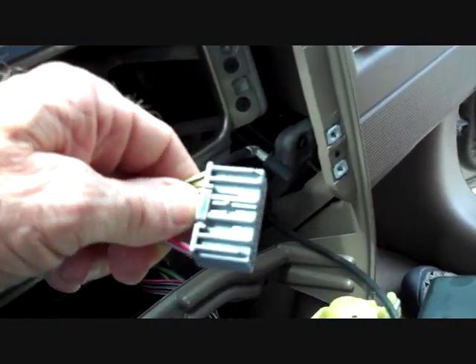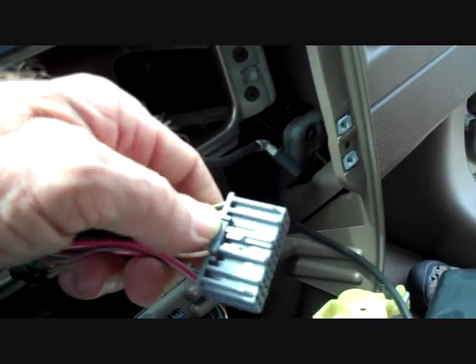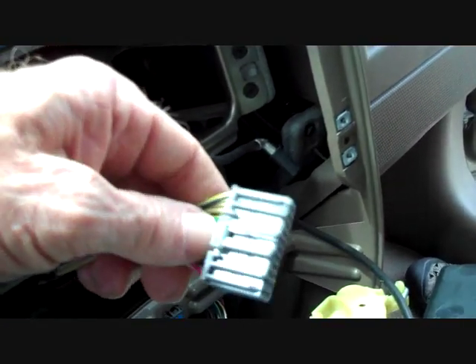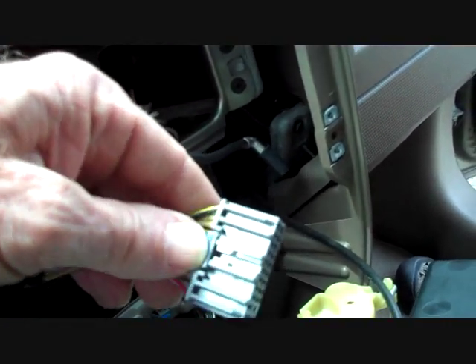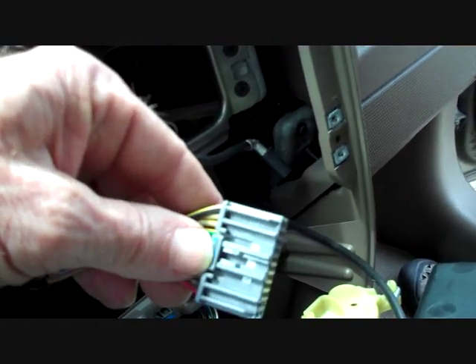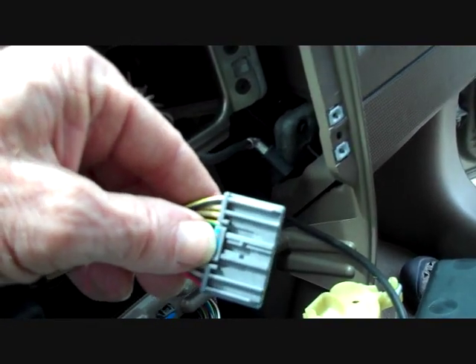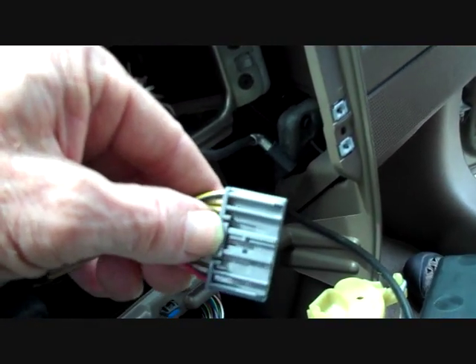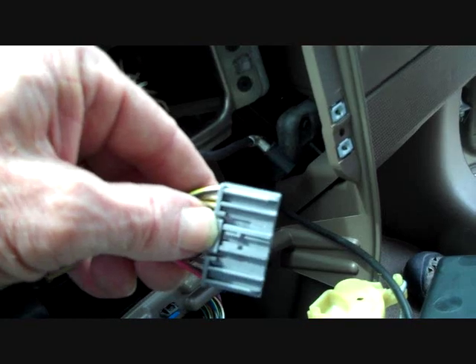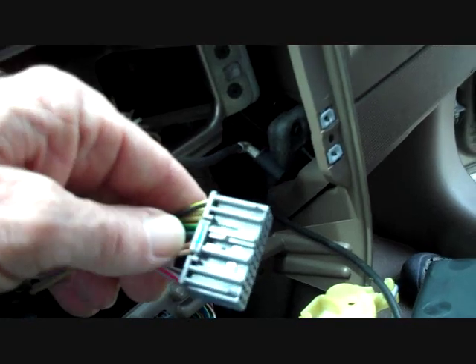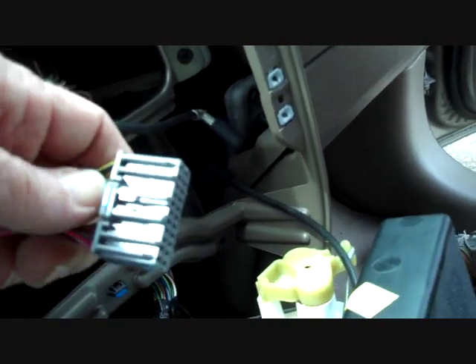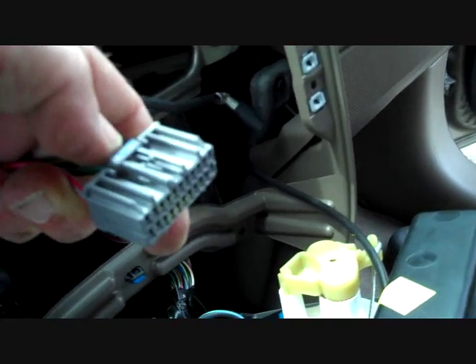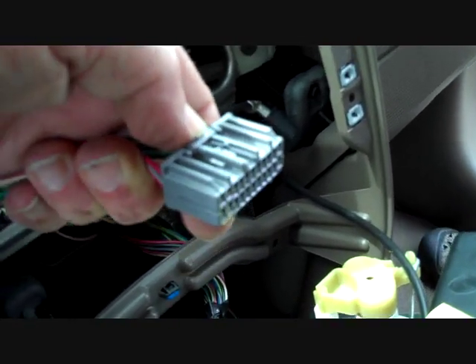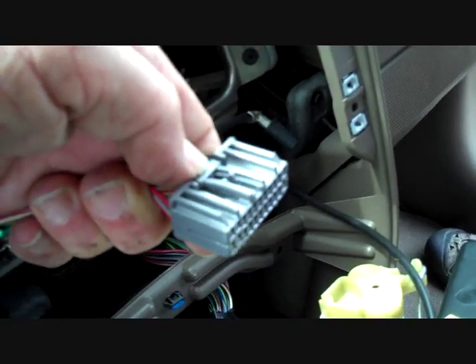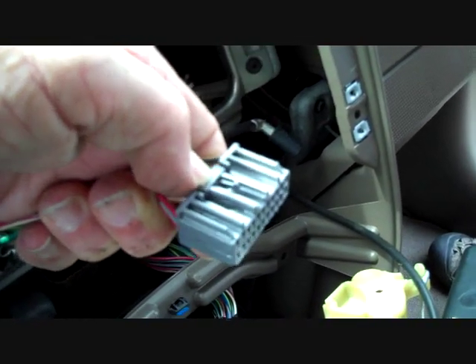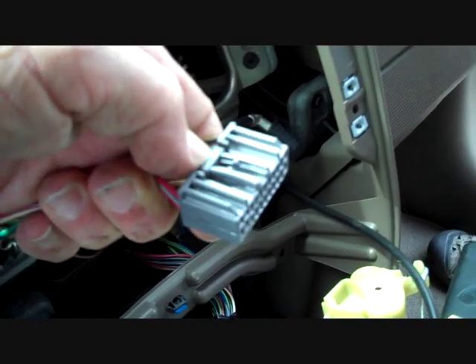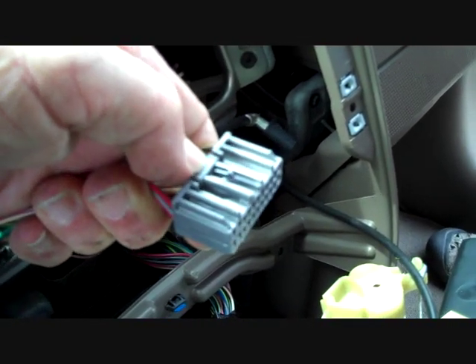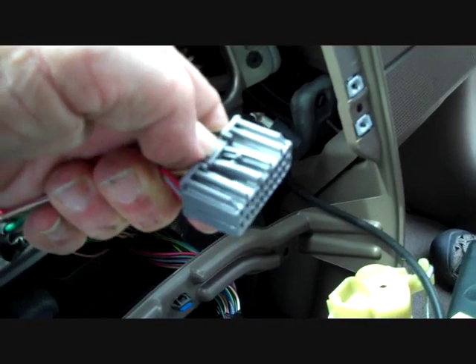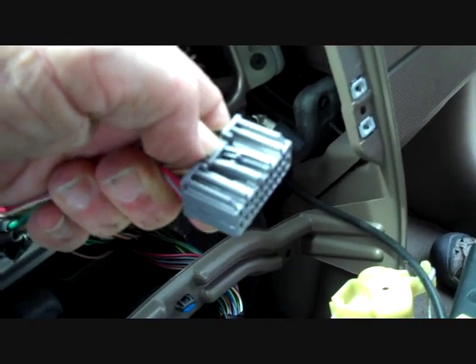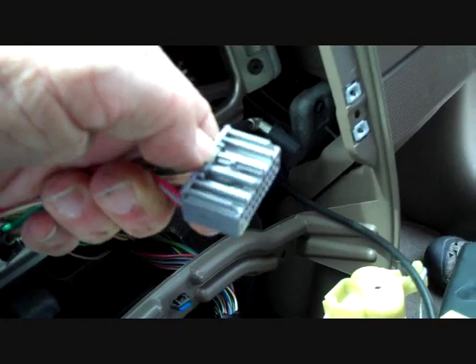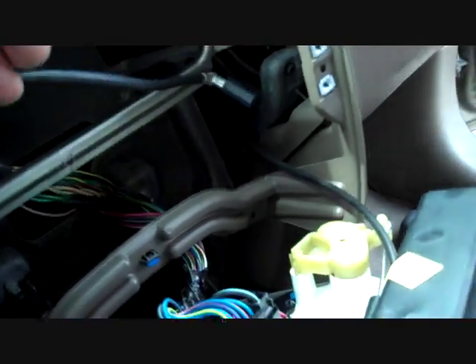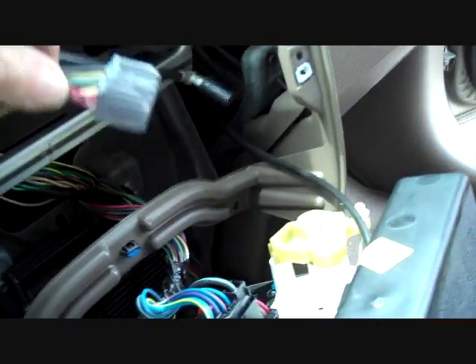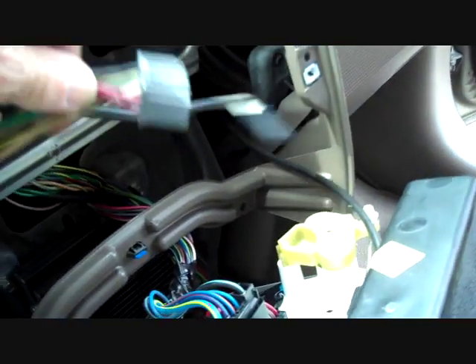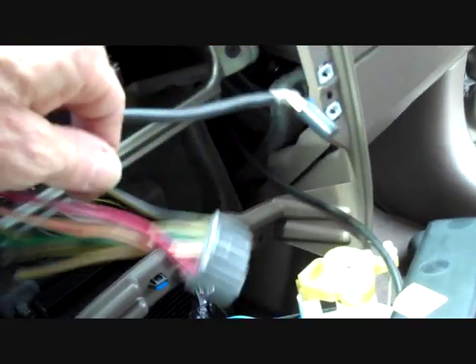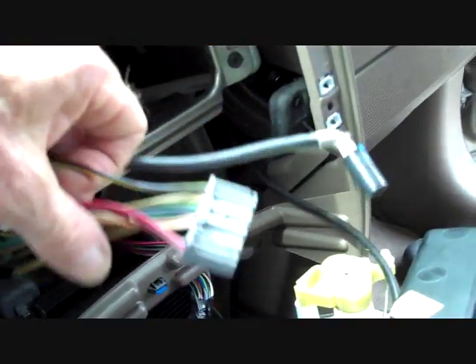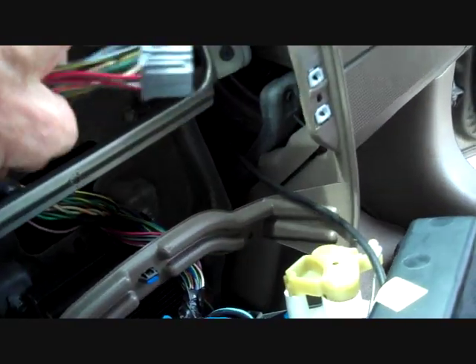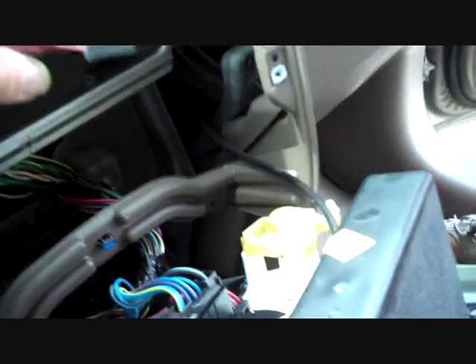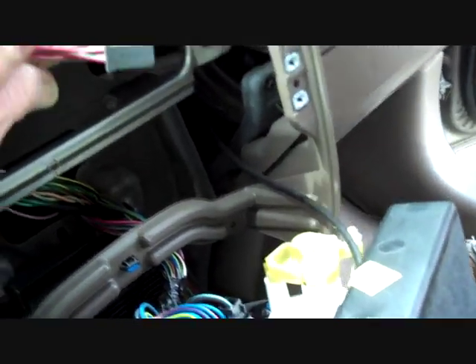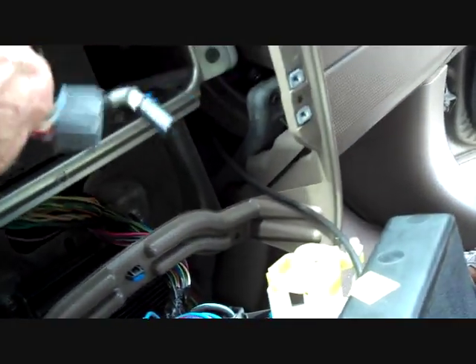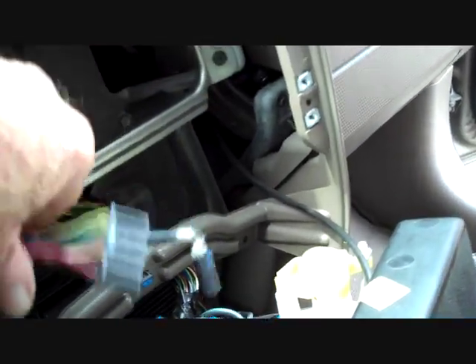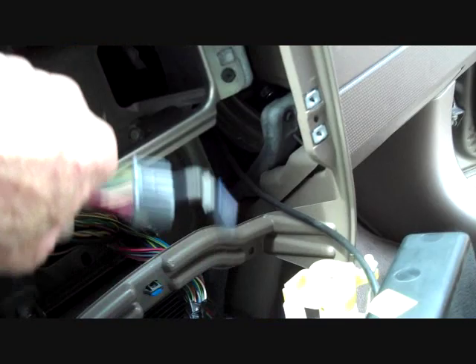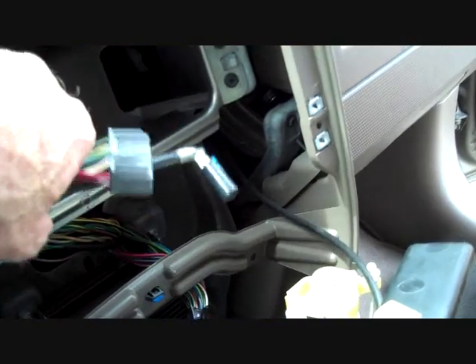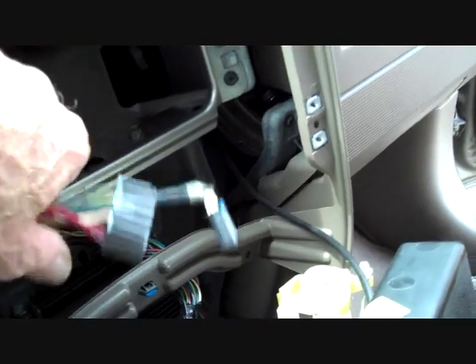For the main connector, where my thumb is located, you push this trigger down and it releases the connector. Sometimes there is more than one connector on the back of the stereo. These connectors are all keyed, so there is no need to label them.